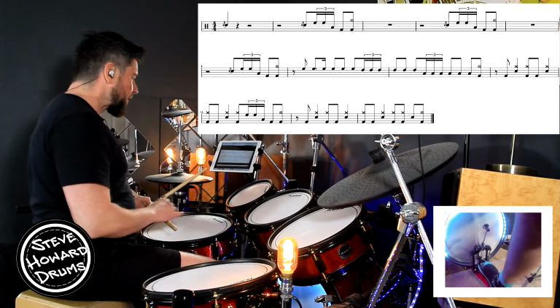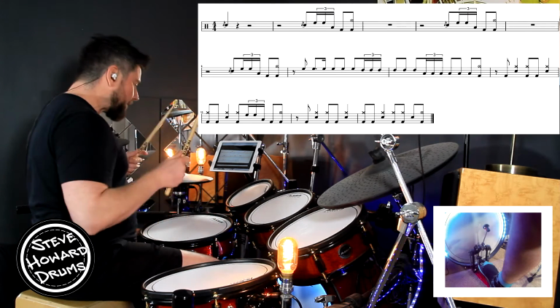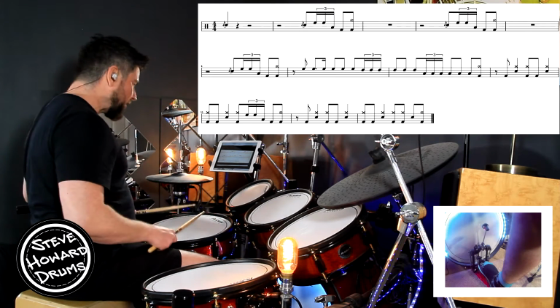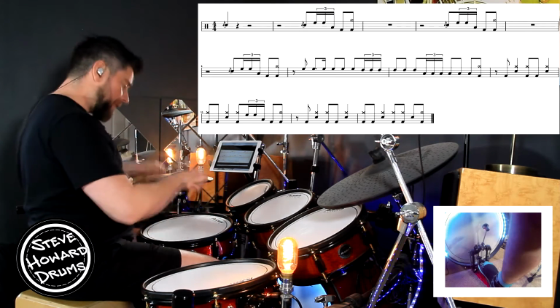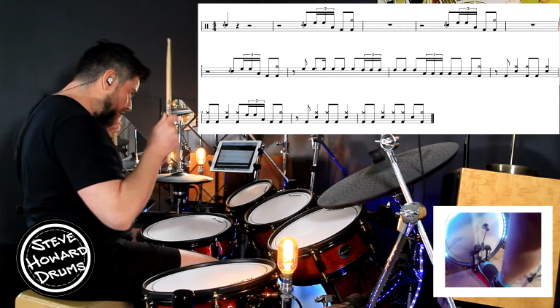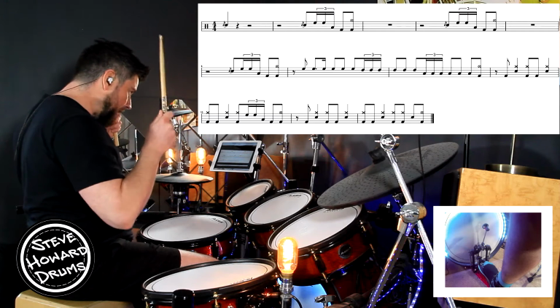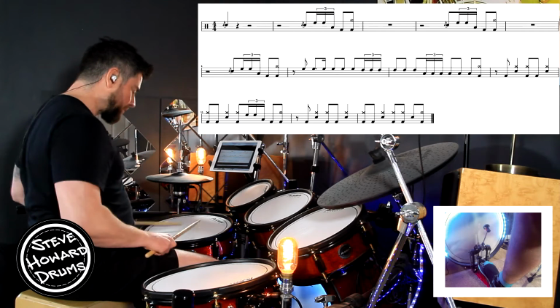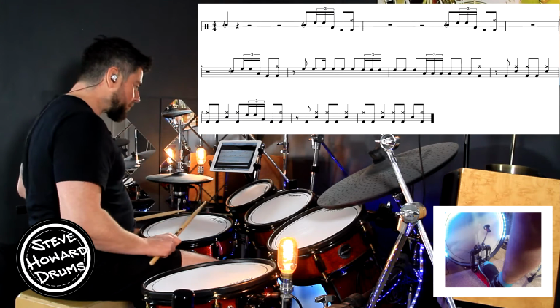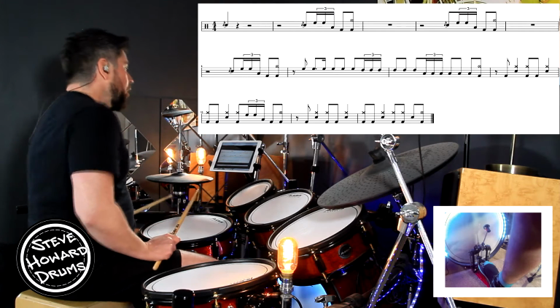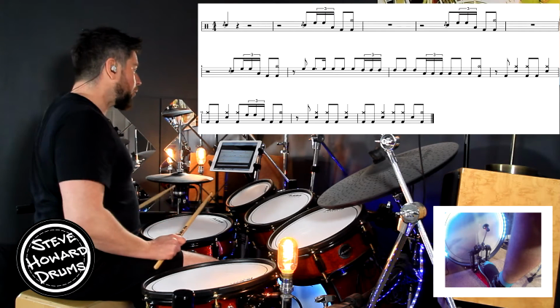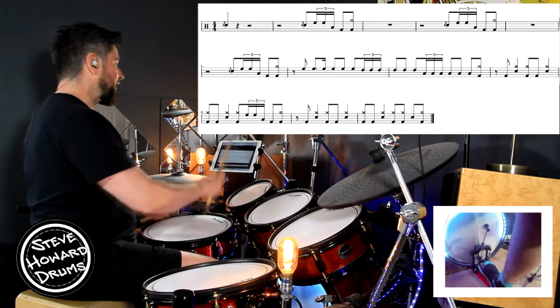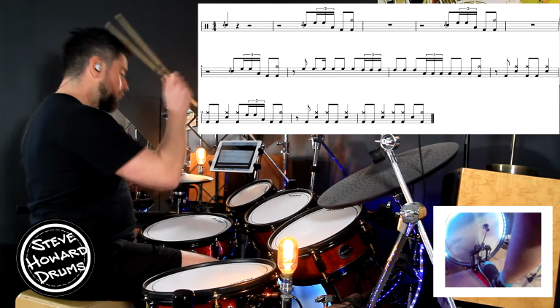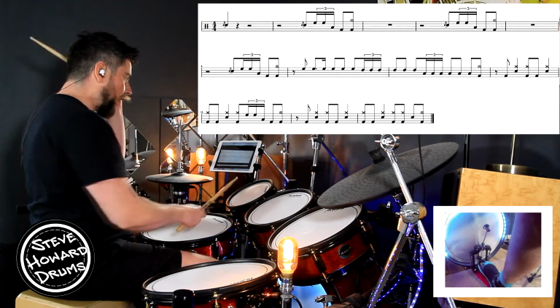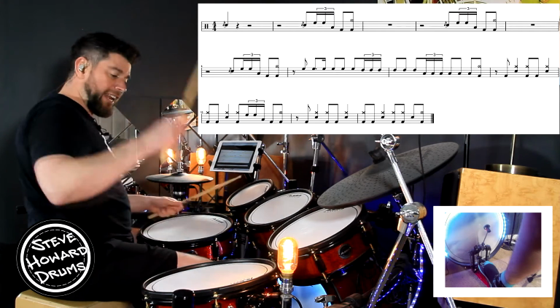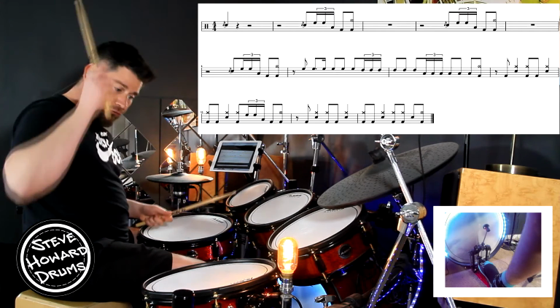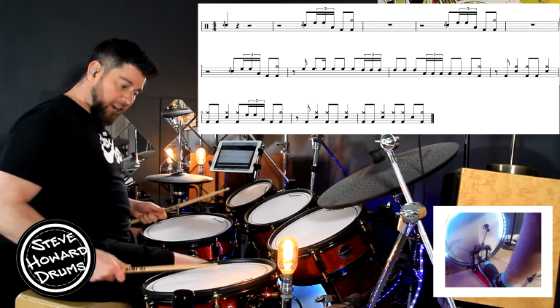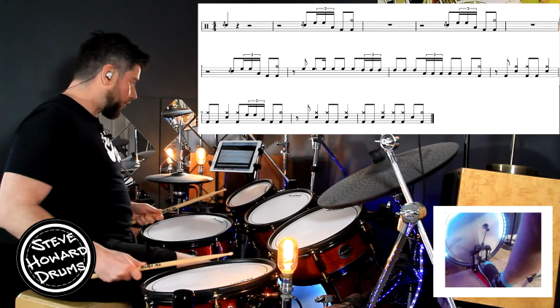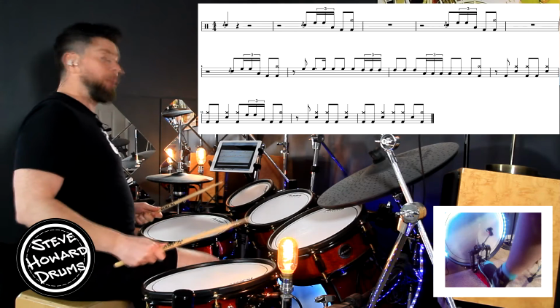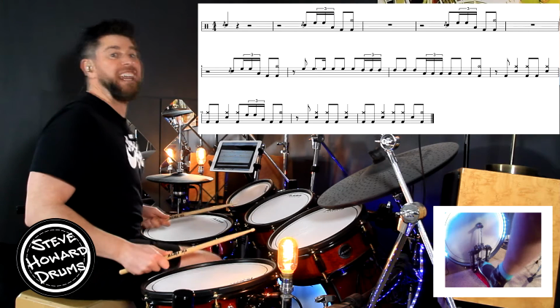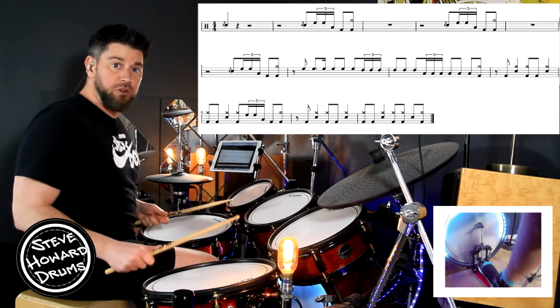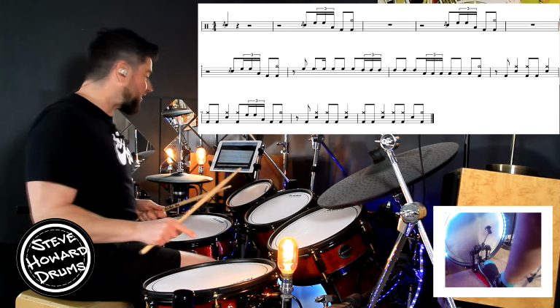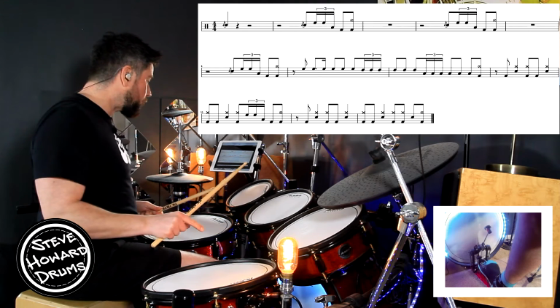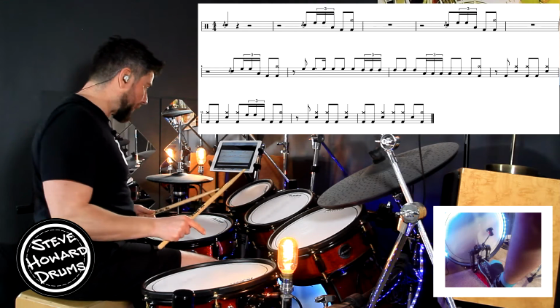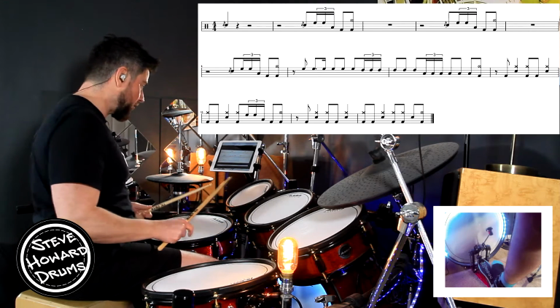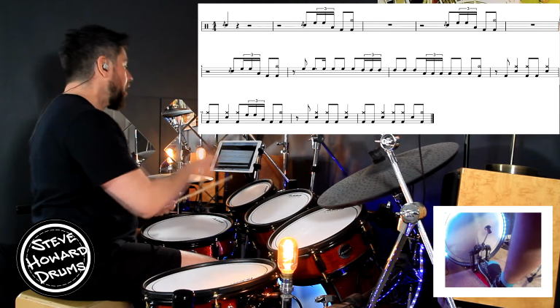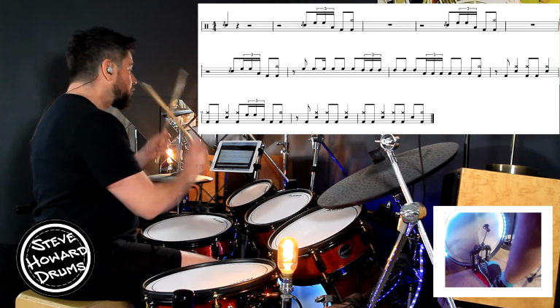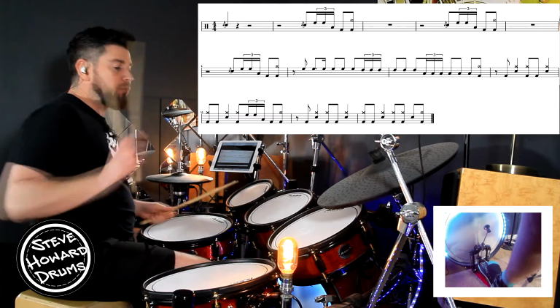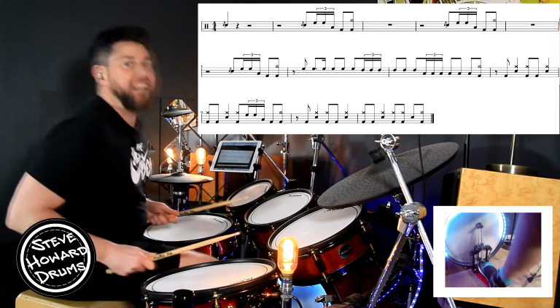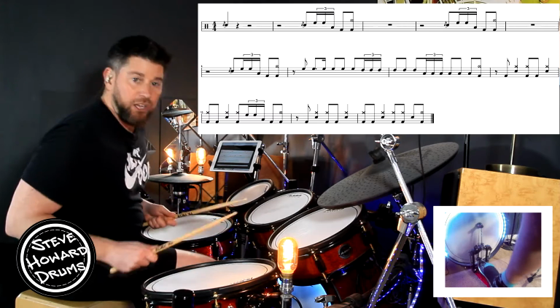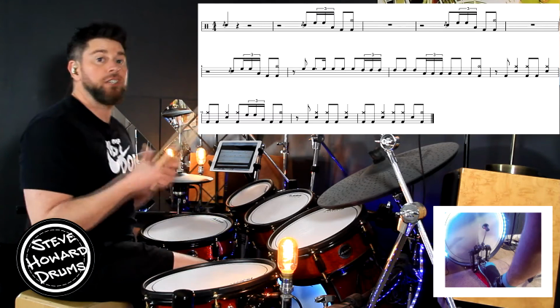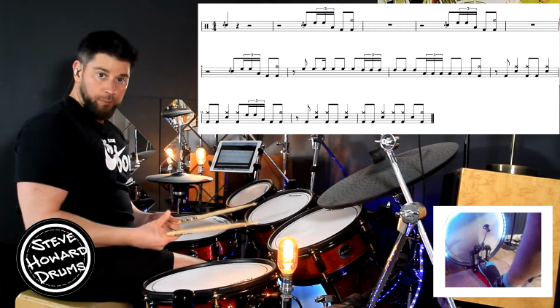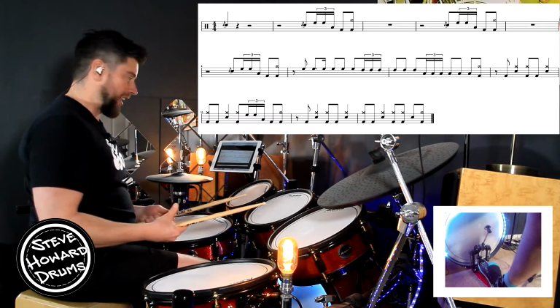So for that first little bit: flam on the snare, two on the high tom — right, left — right on the floor tom, kick. We've got these 16th note triplets: tom tom tom, kick.